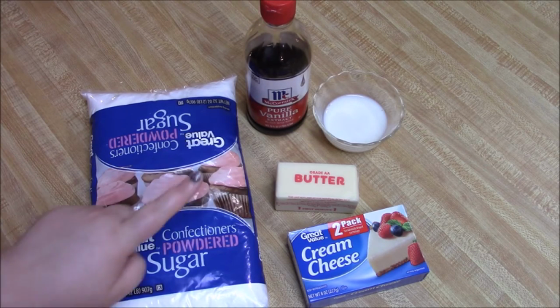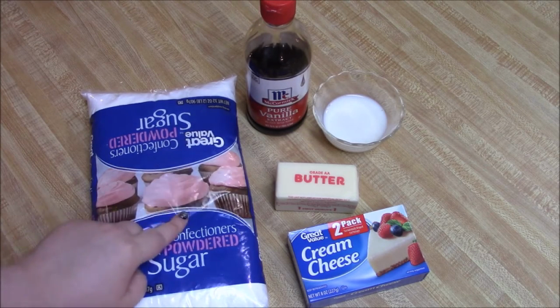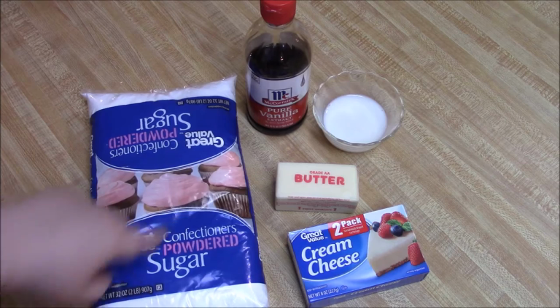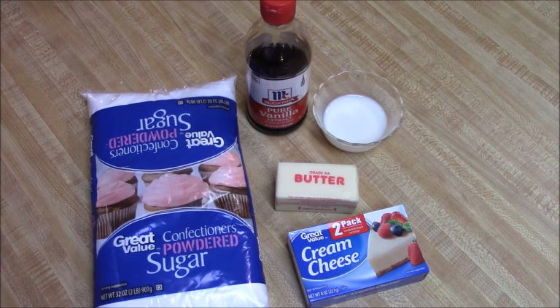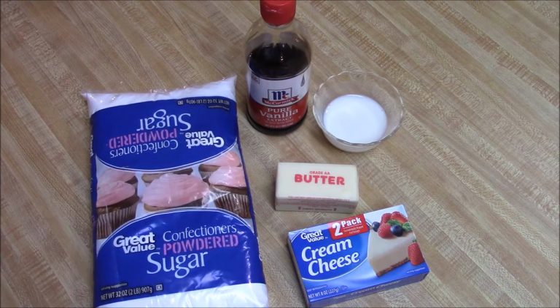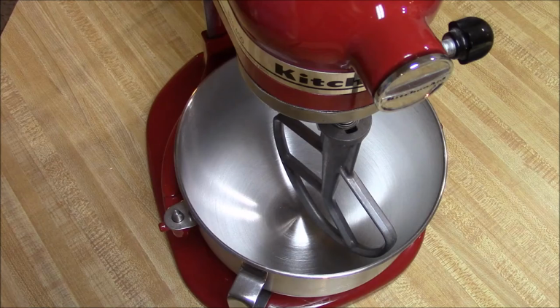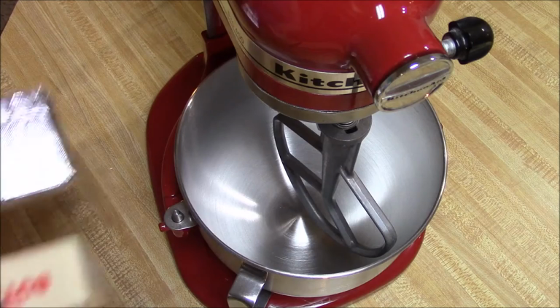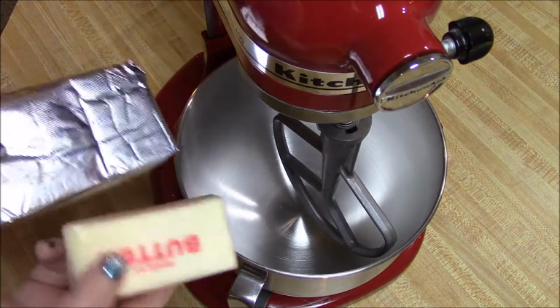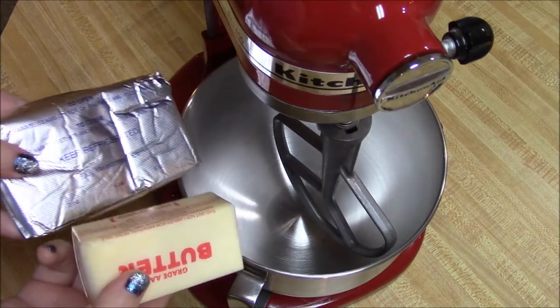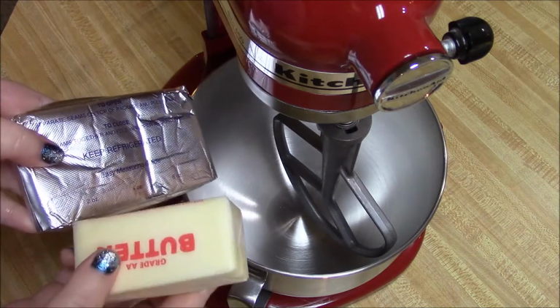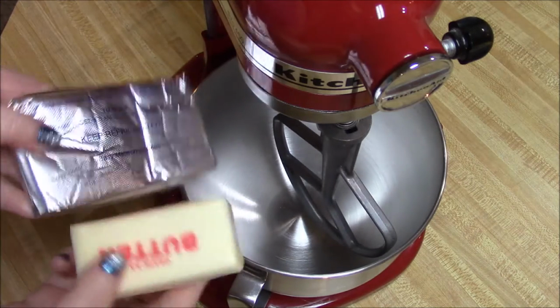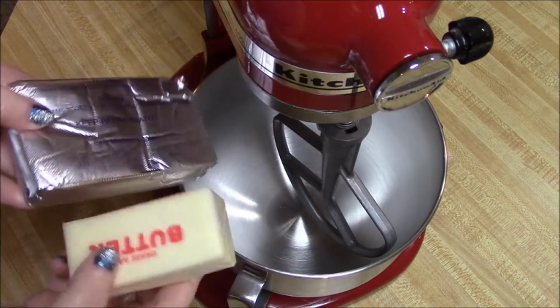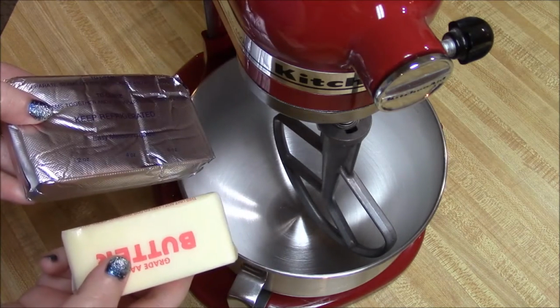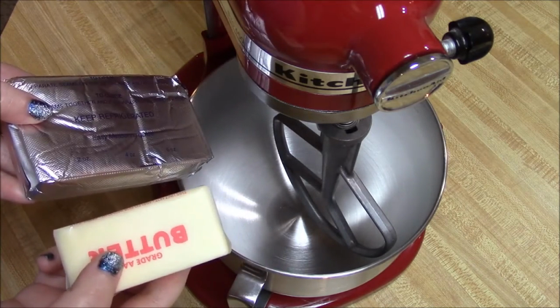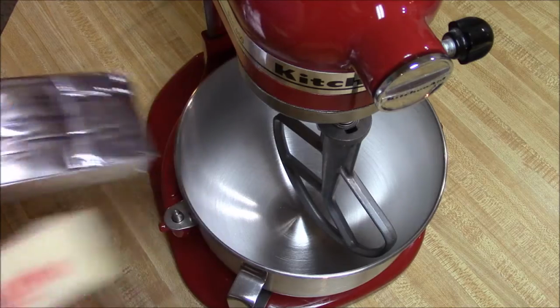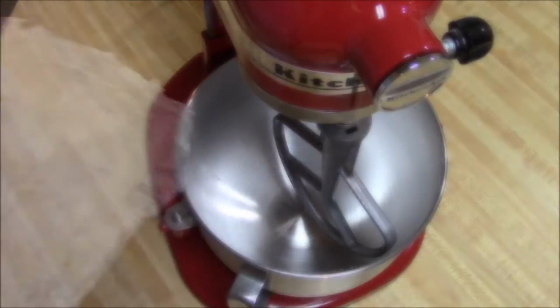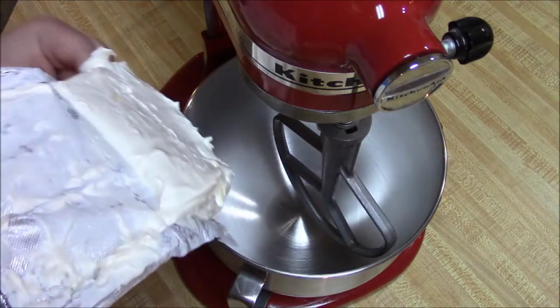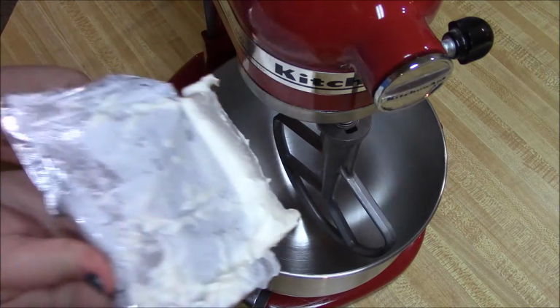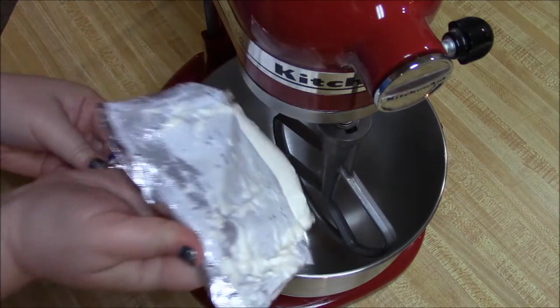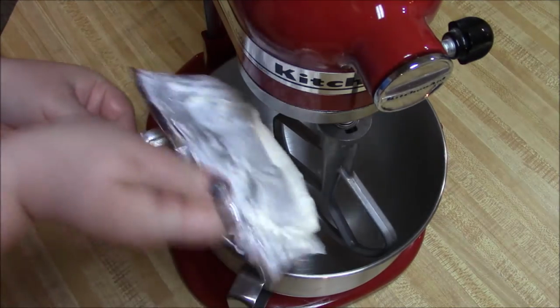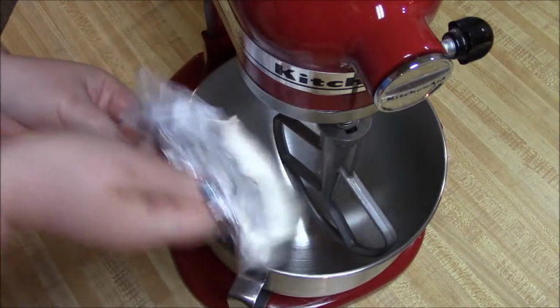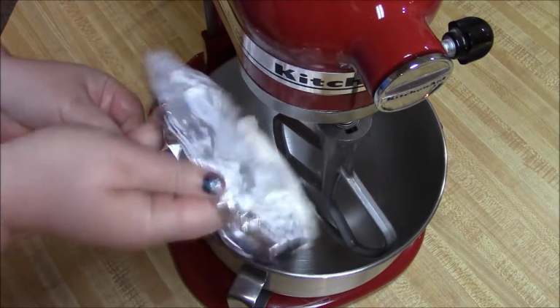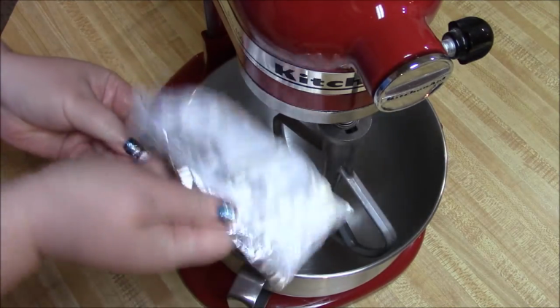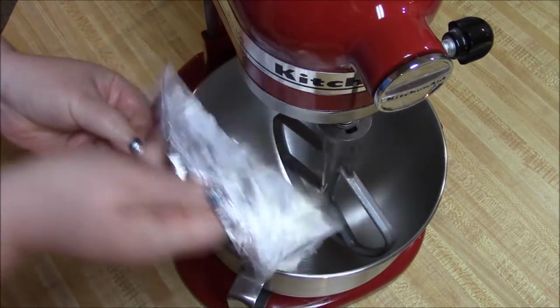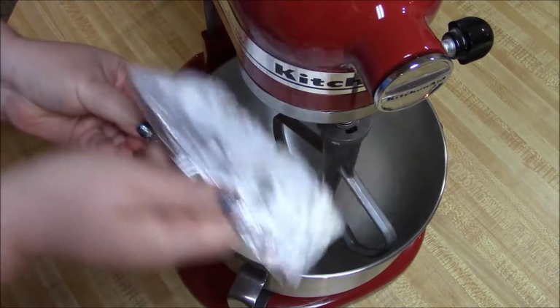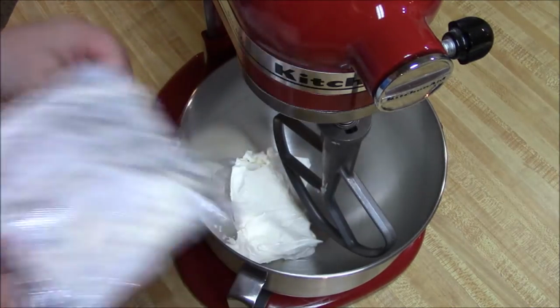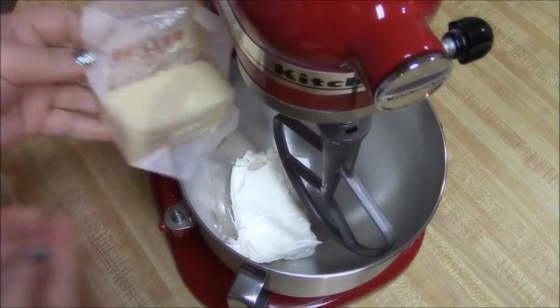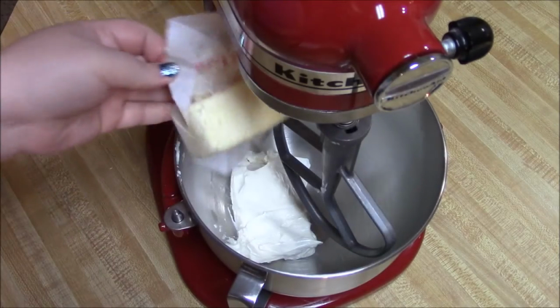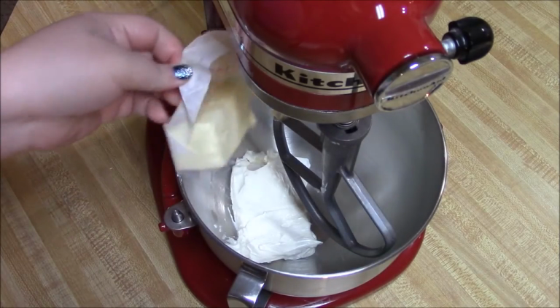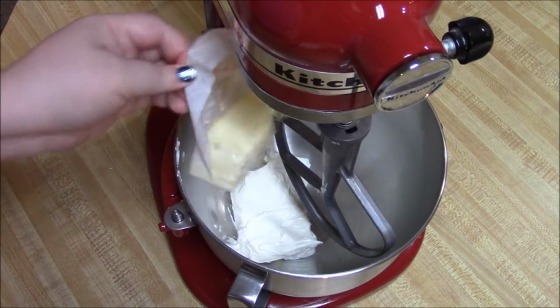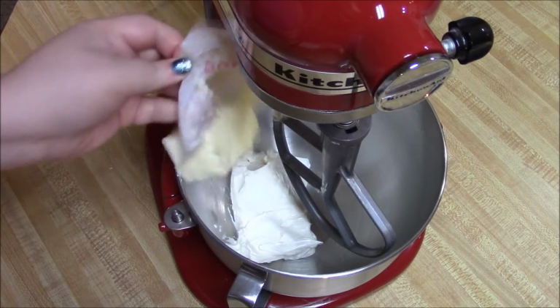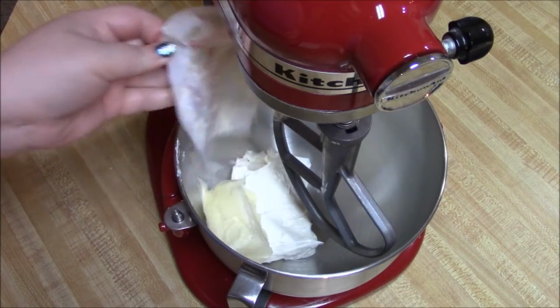We're going to start by creaming the butter and cream cheese together. These are nice and softened to room temperature.